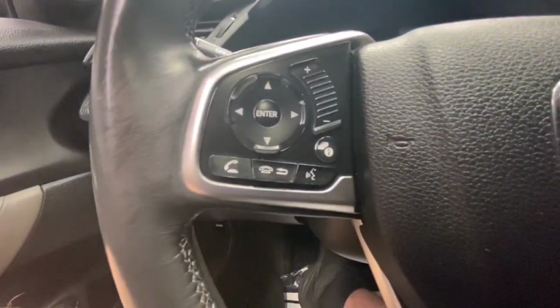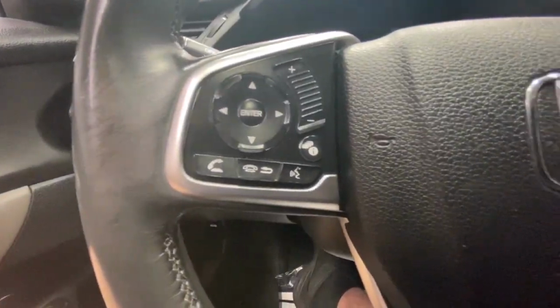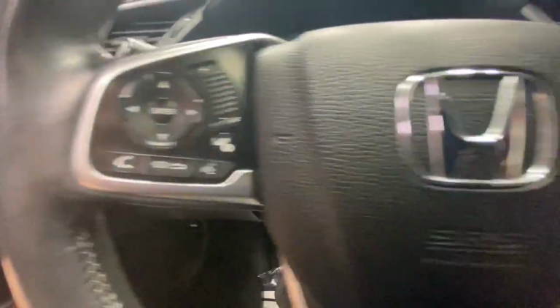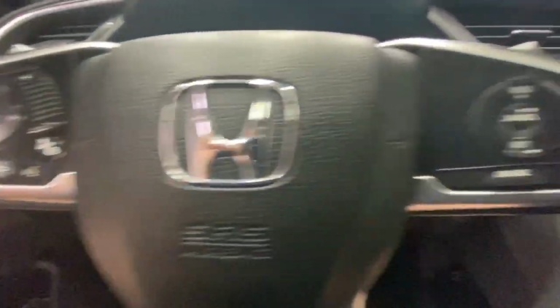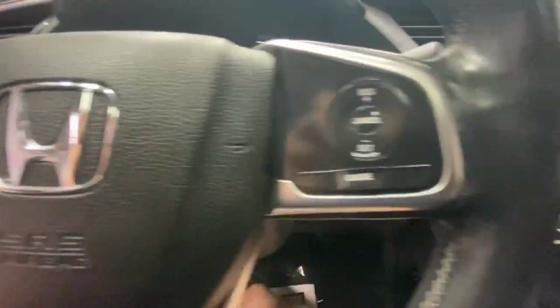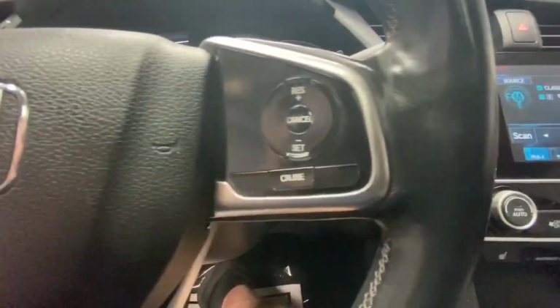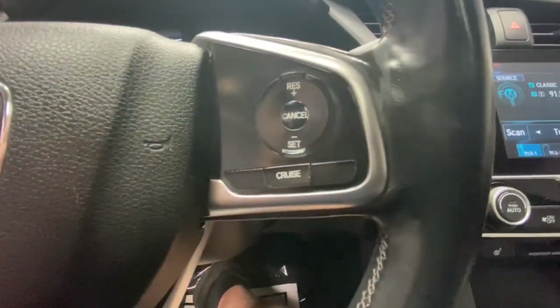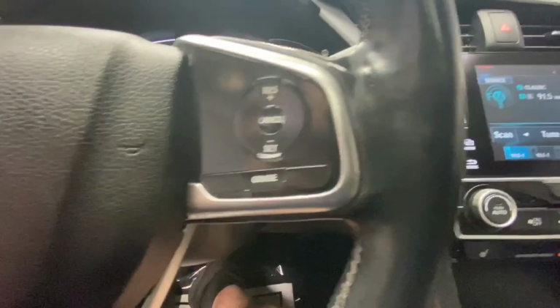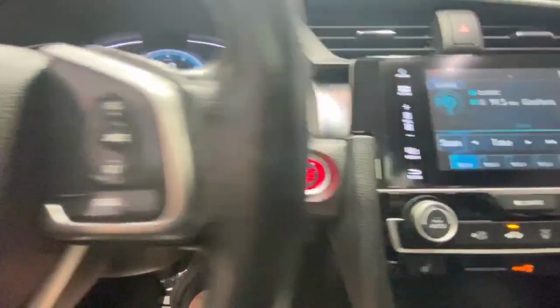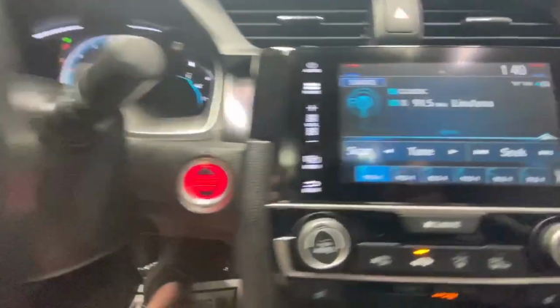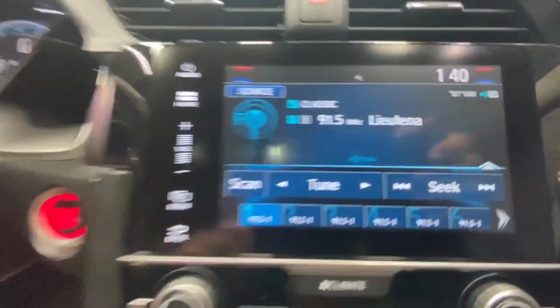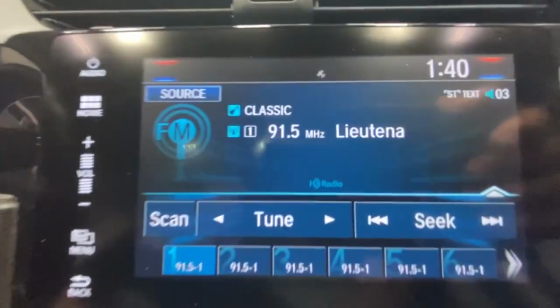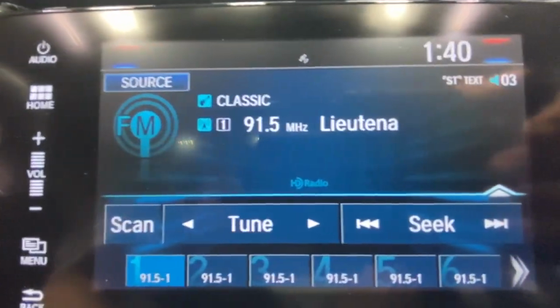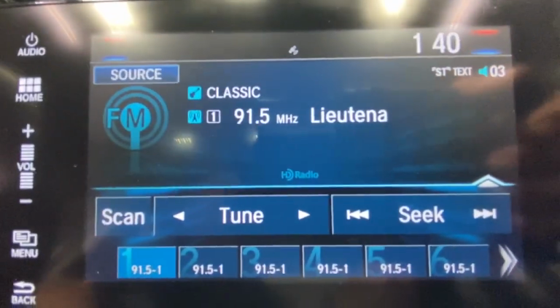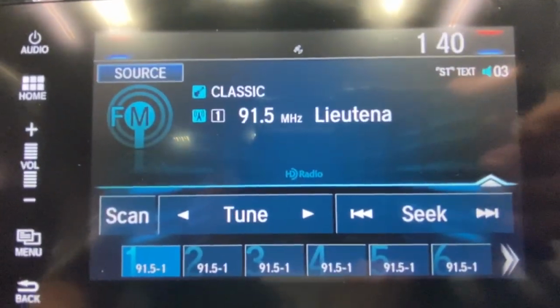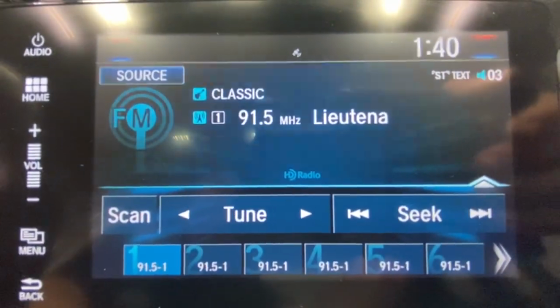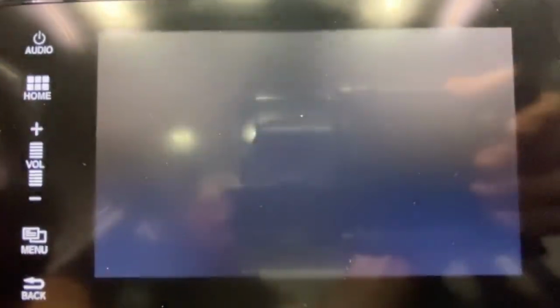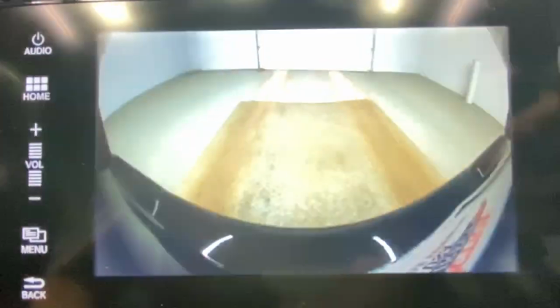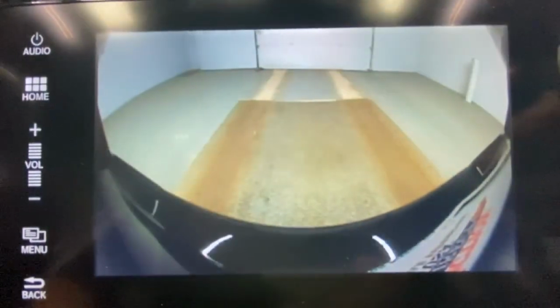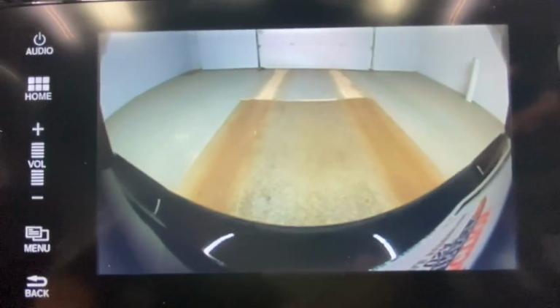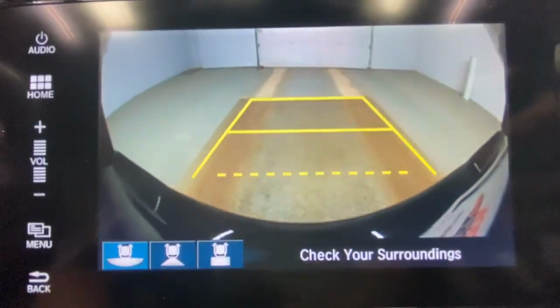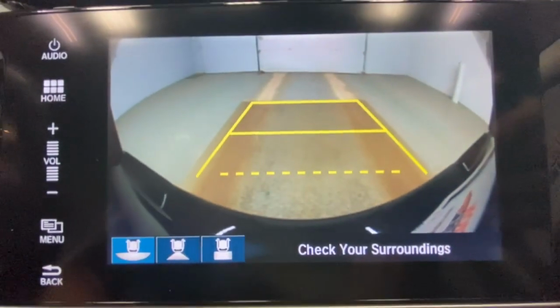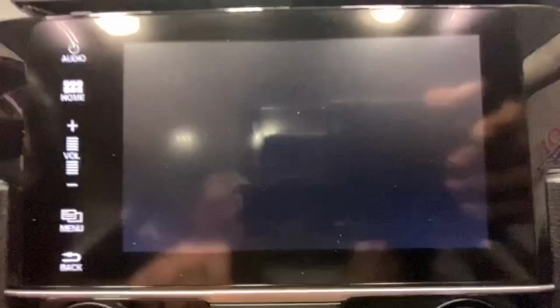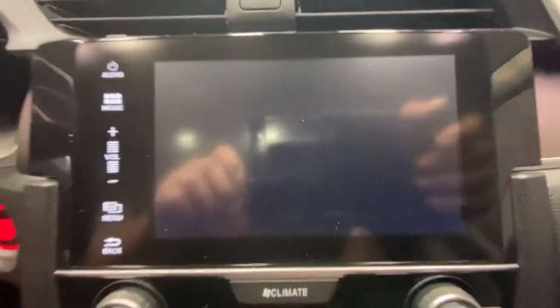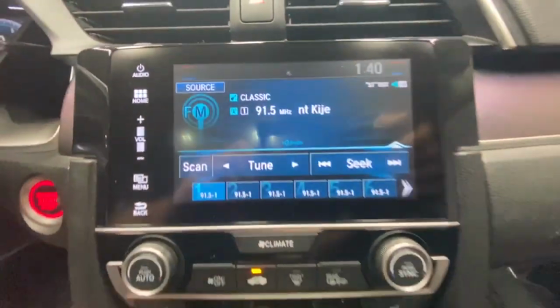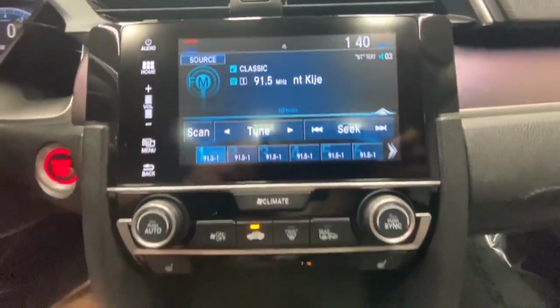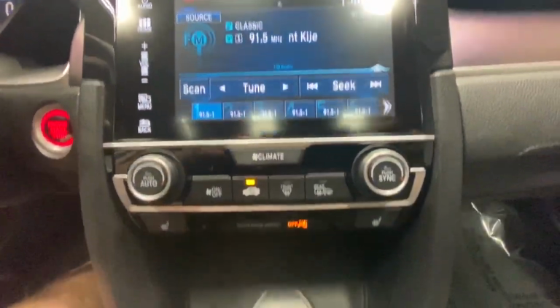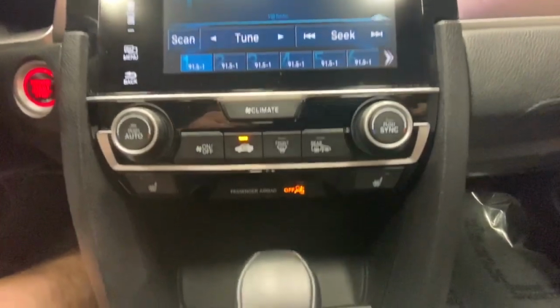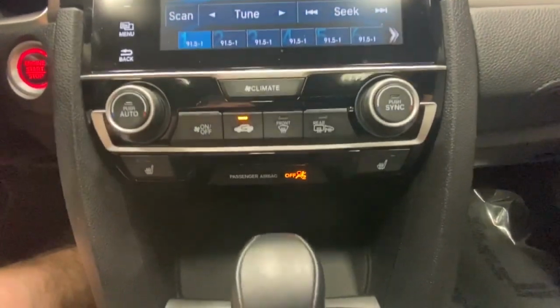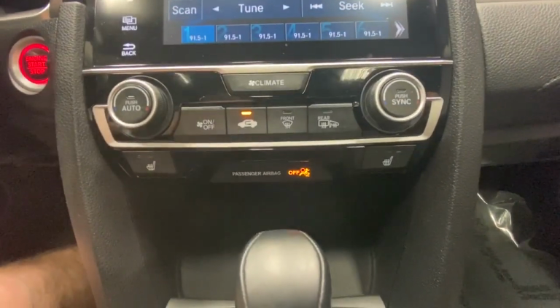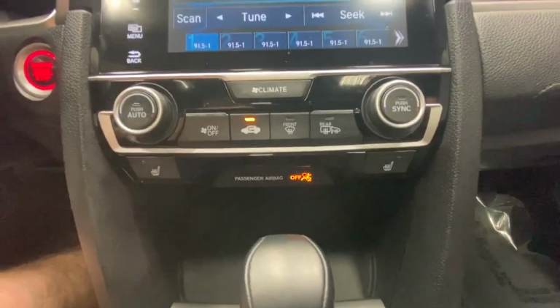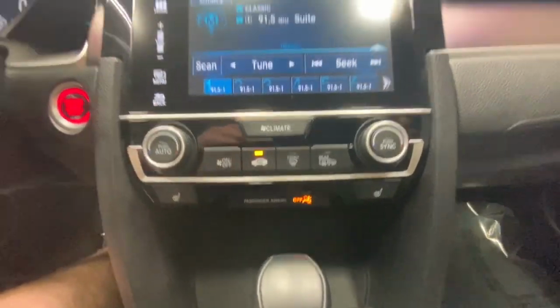These are just some of the great options this vehicle comes with: keyless entry, sun/moonroof, backup camera, and fog lamps.